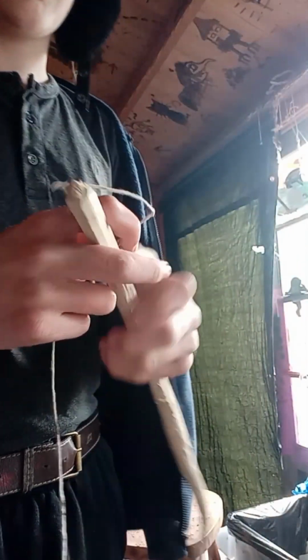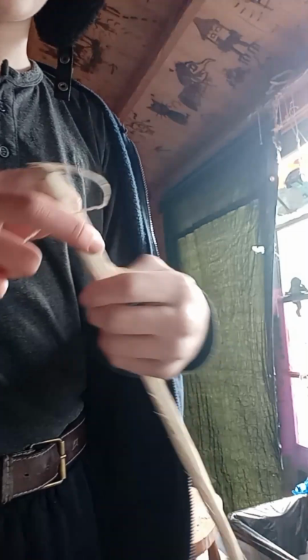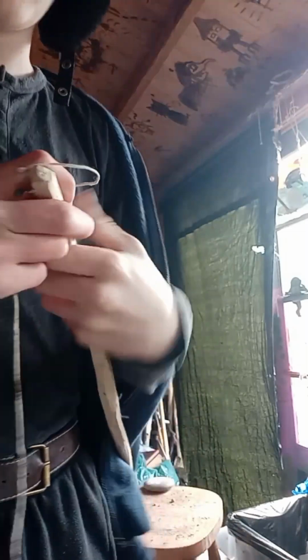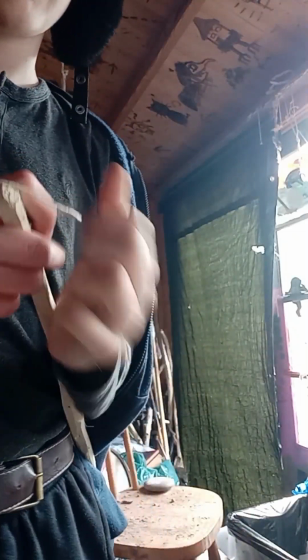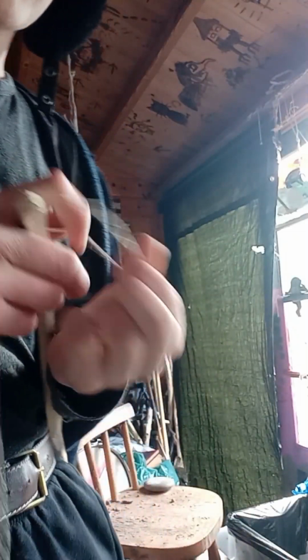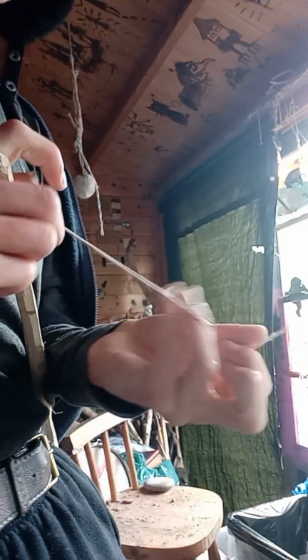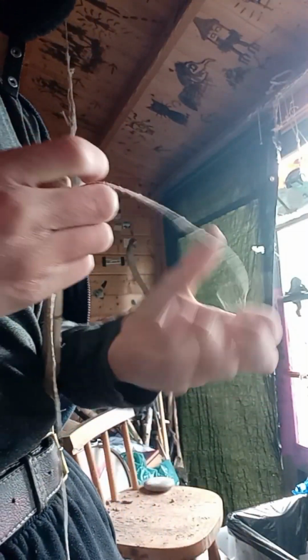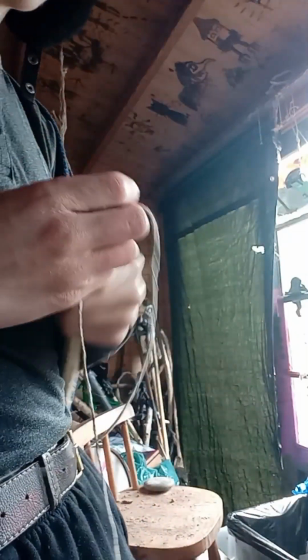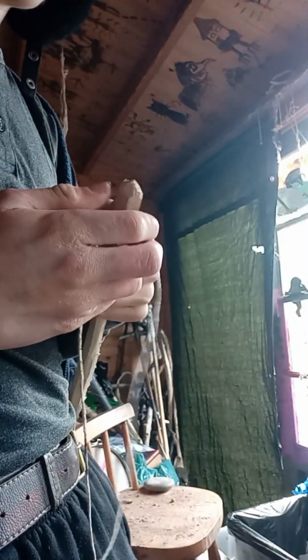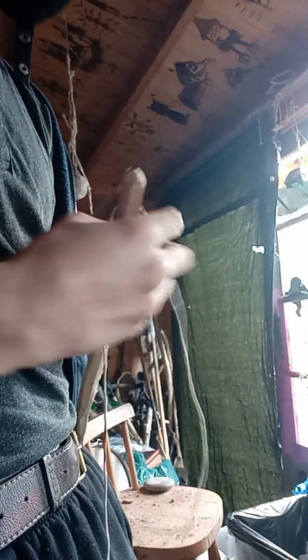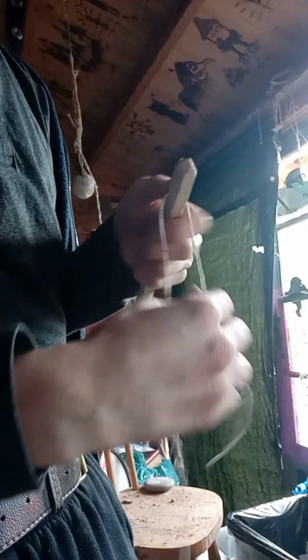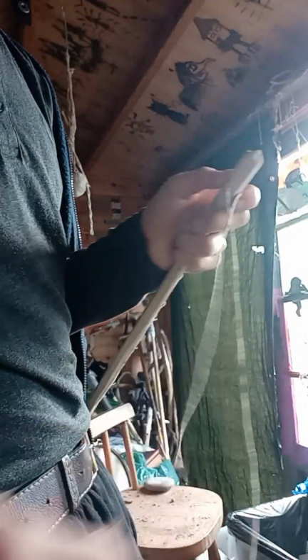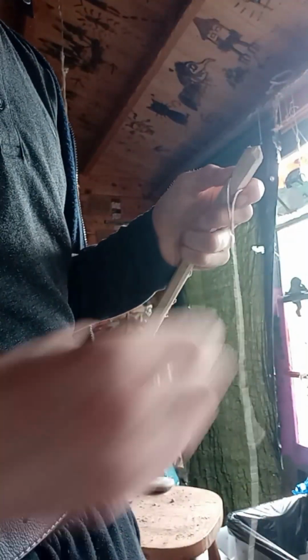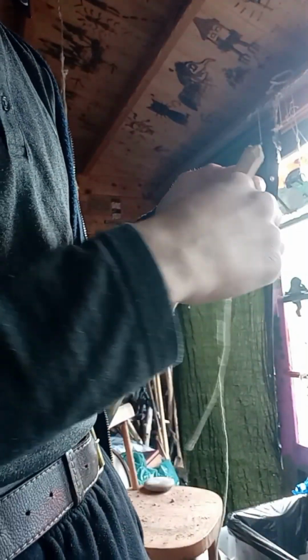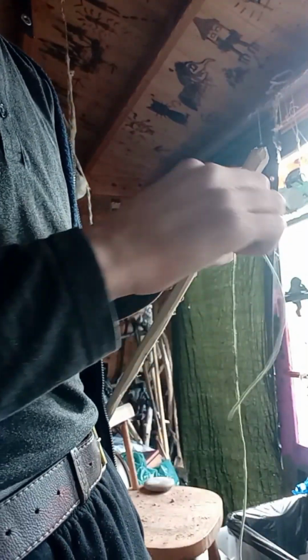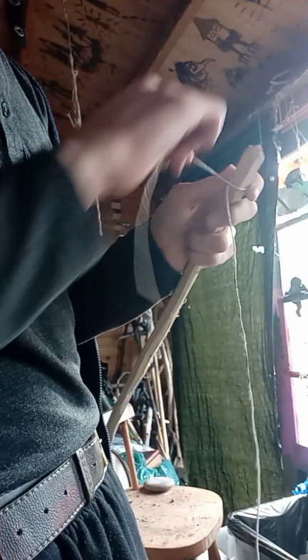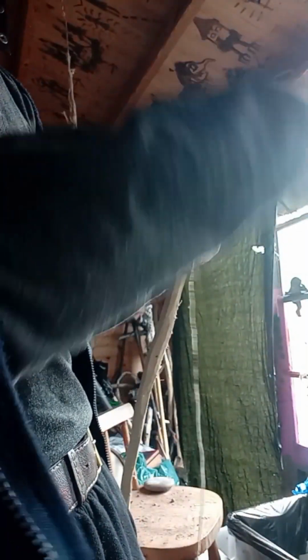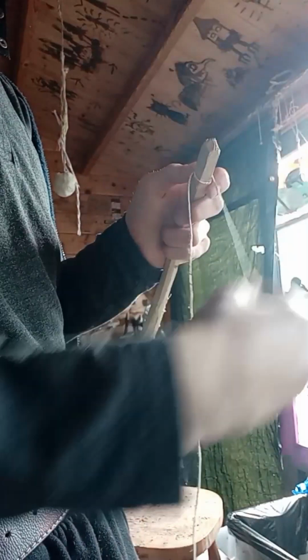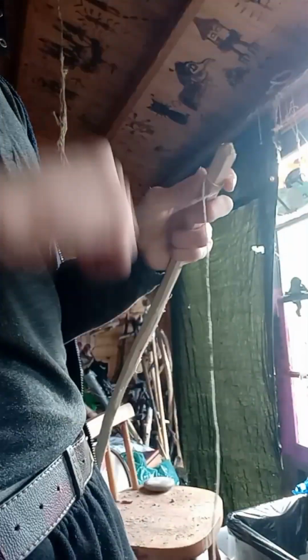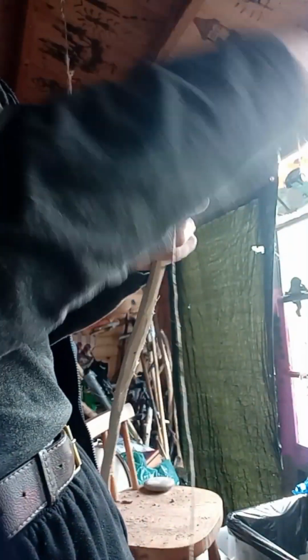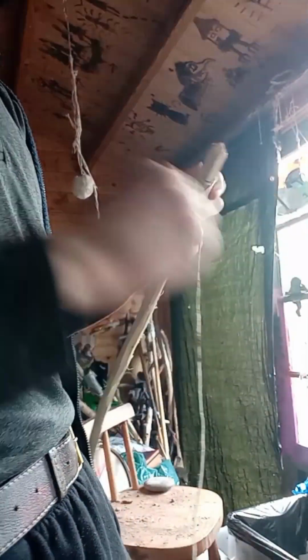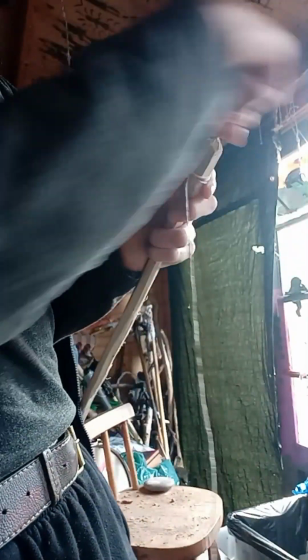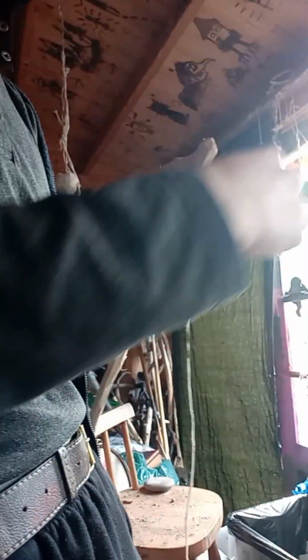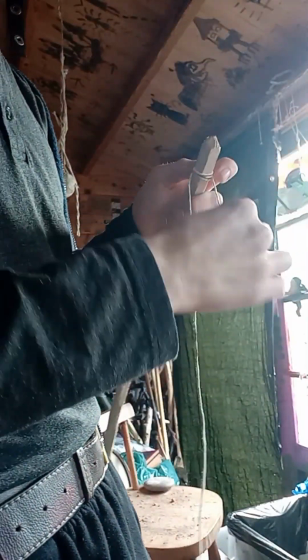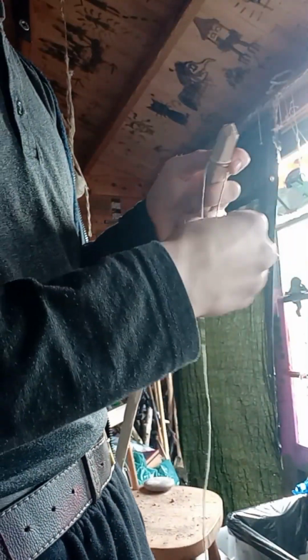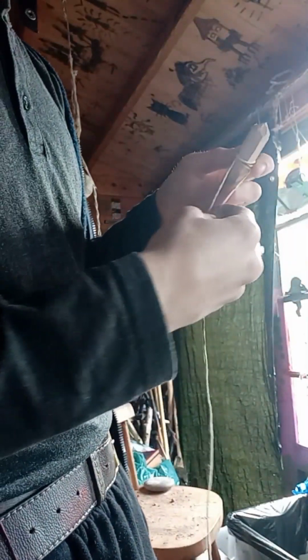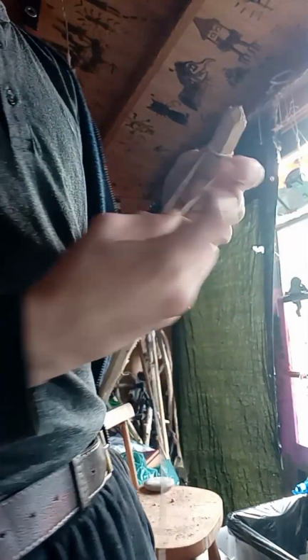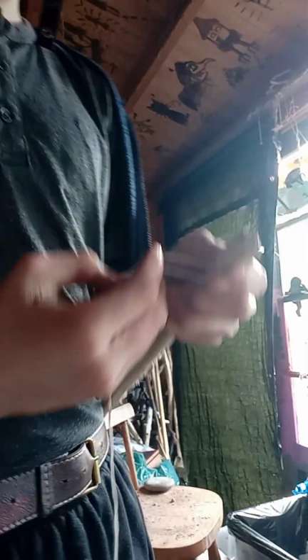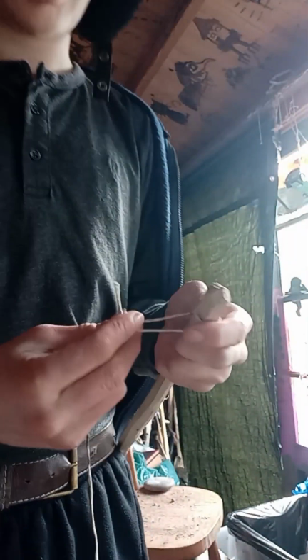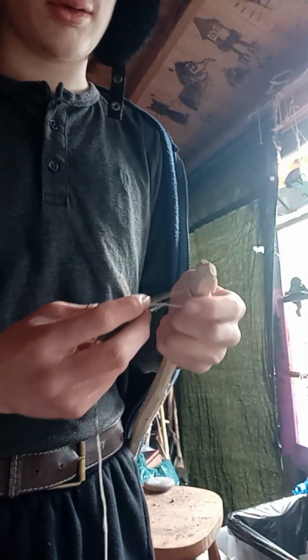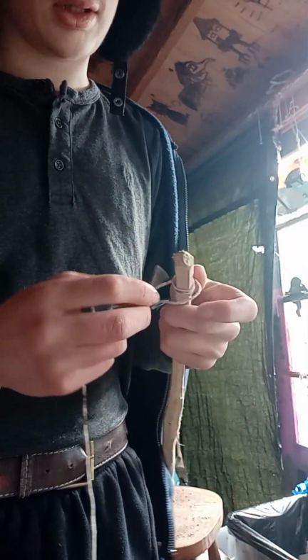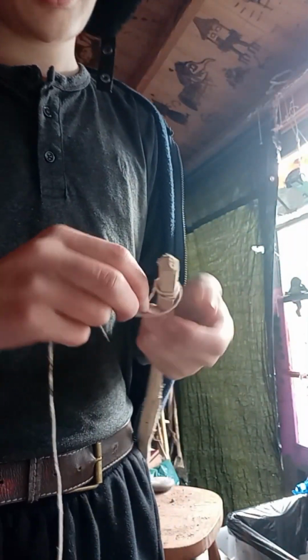So, let's wrap it round the notch at a time. One, two, three, four, five — good. And then you tie it on itself.